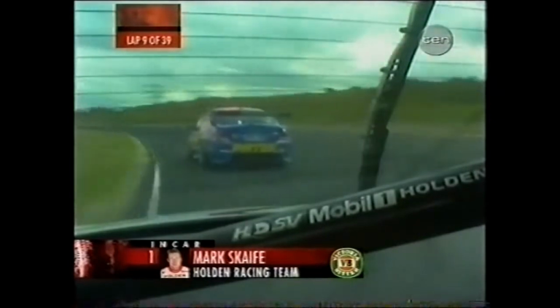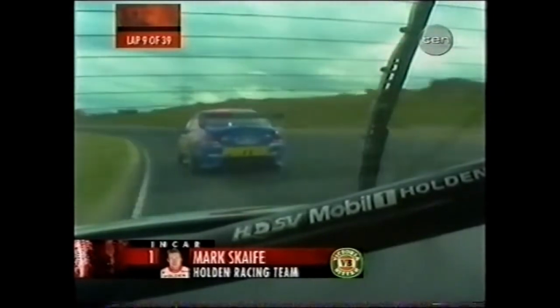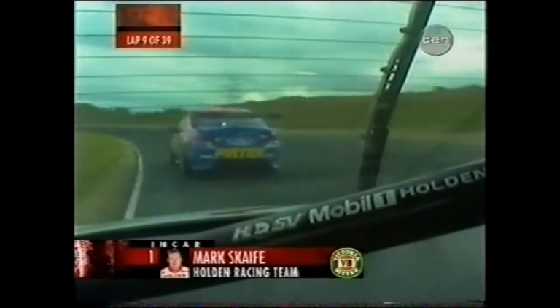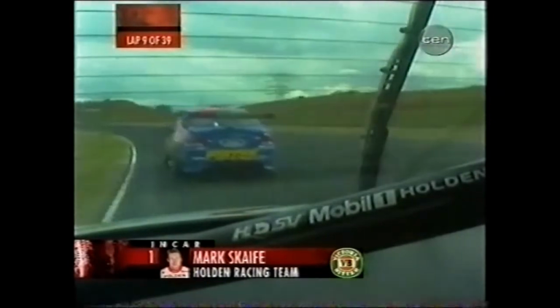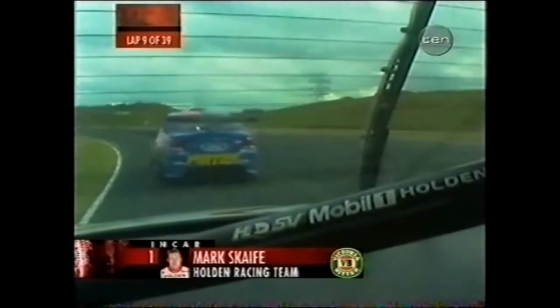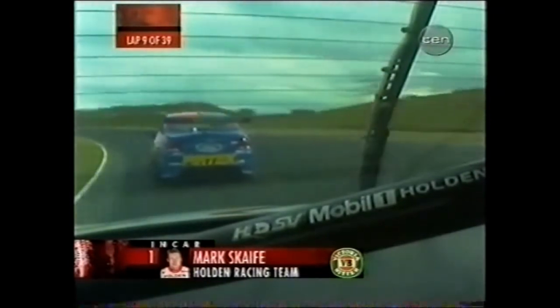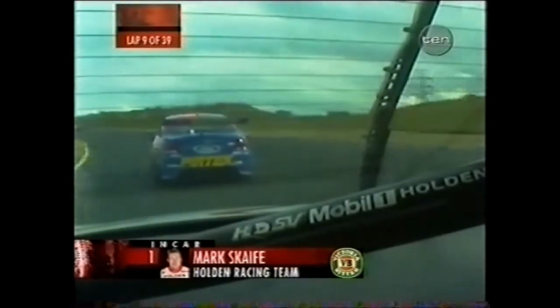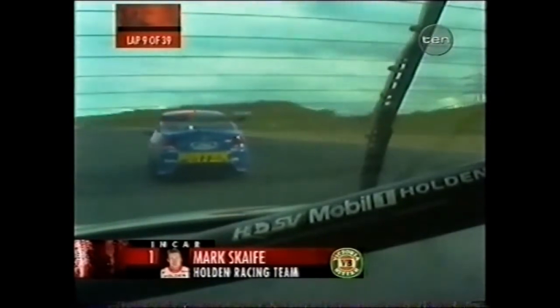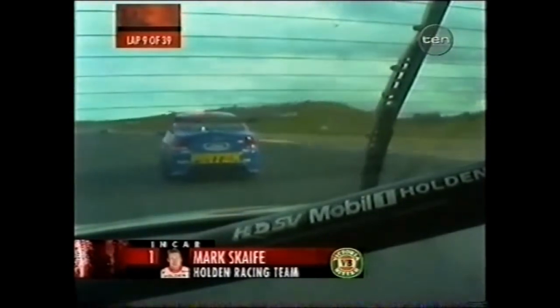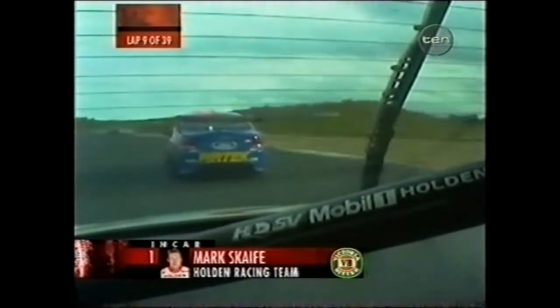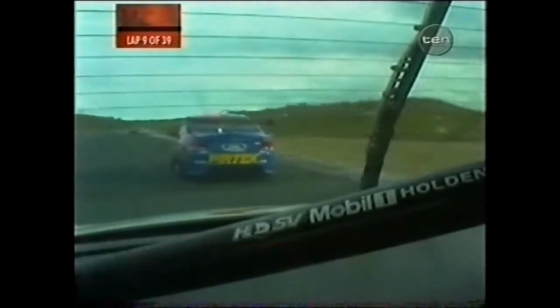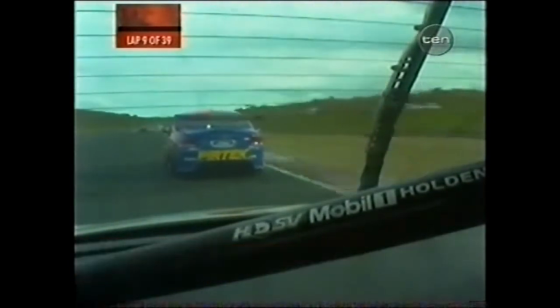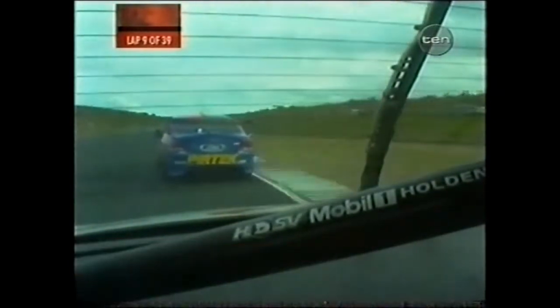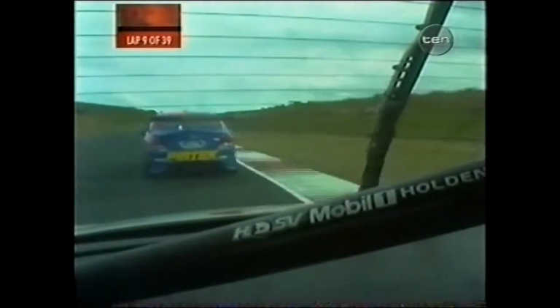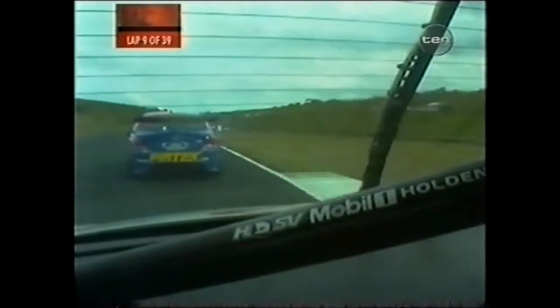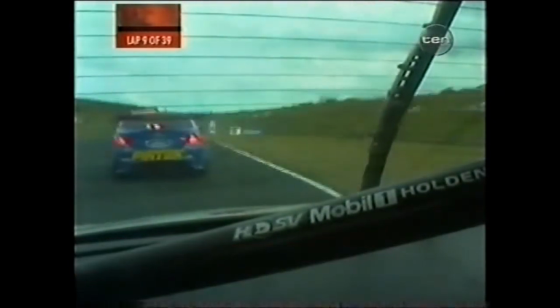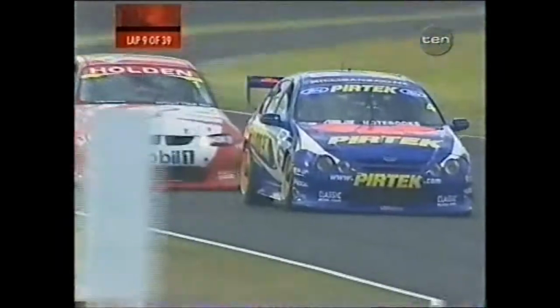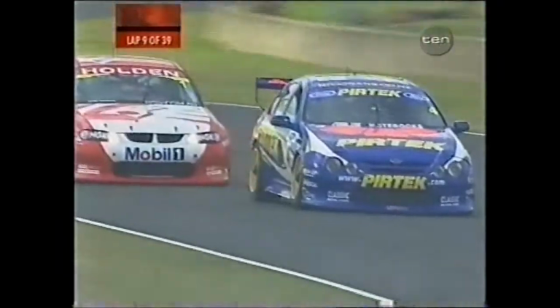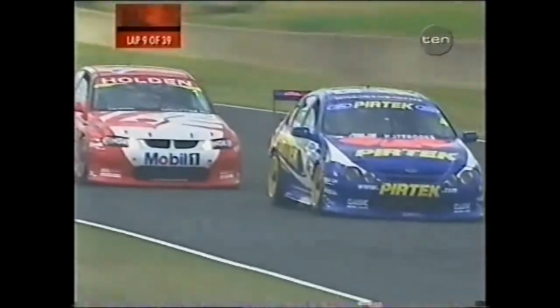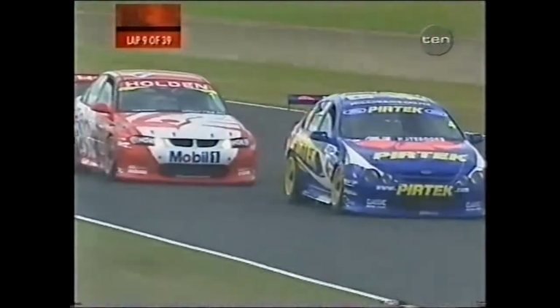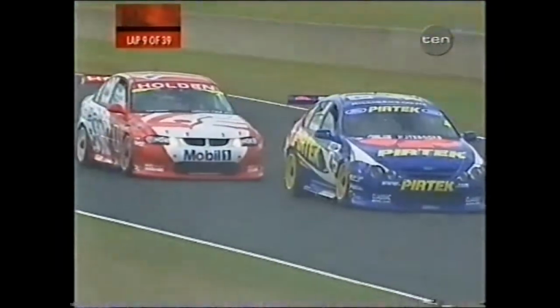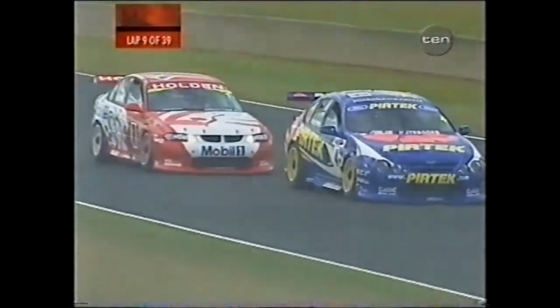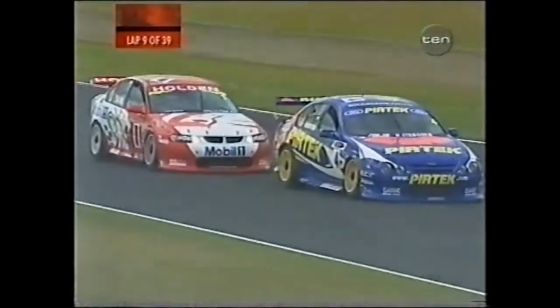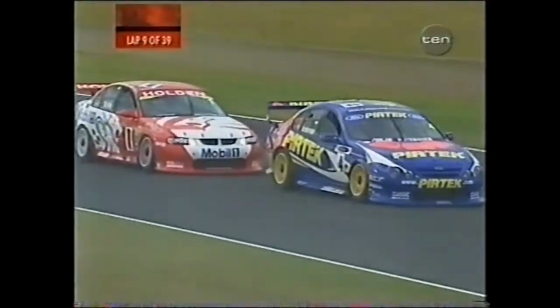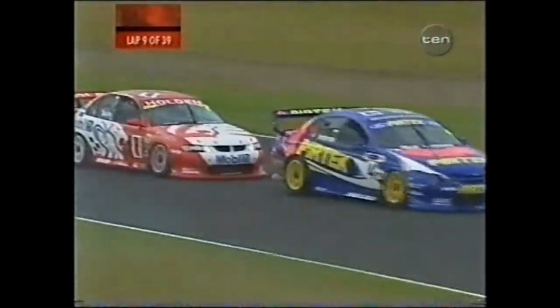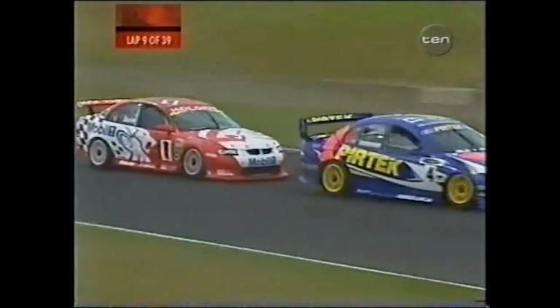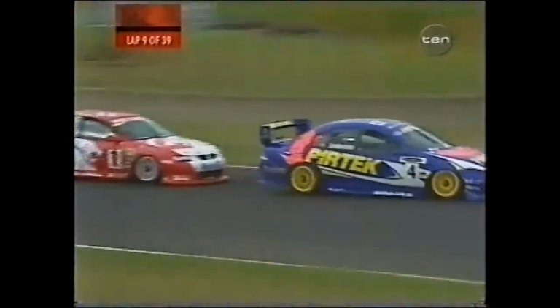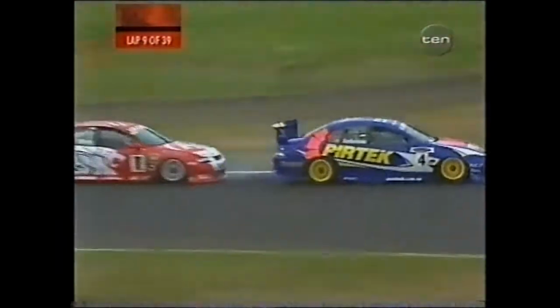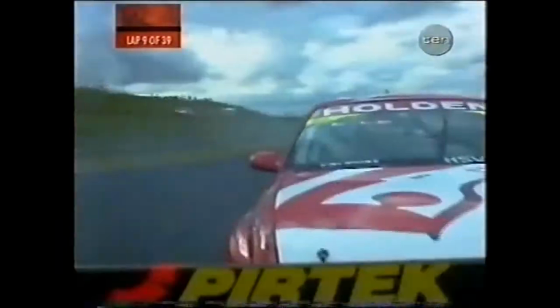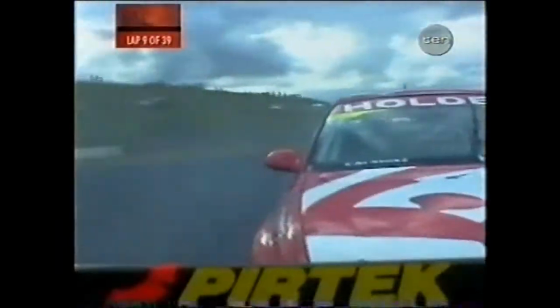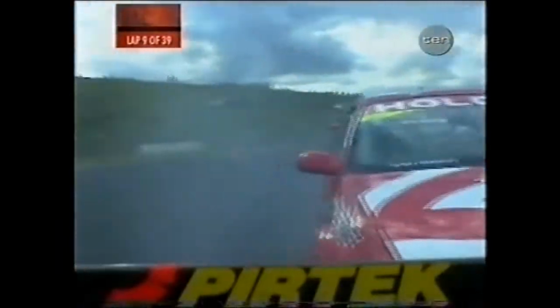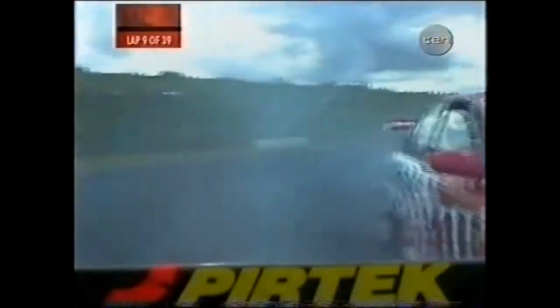Big brake lockups from both the leading Fords. Lowndes had a real moment, and then Marcus Ambrose only seconds later. We hear HRT are setting up.